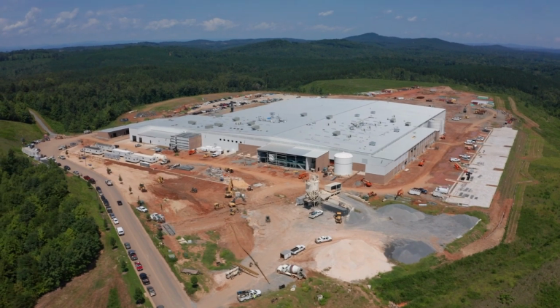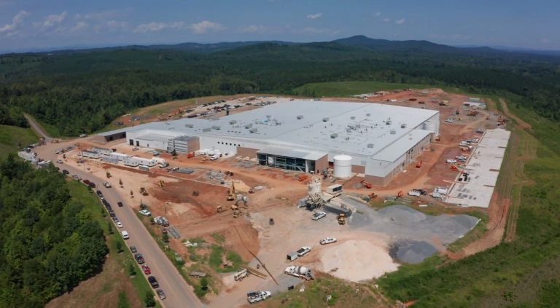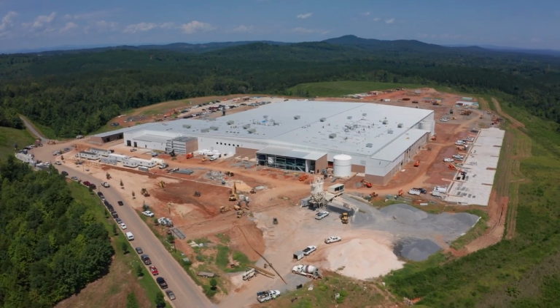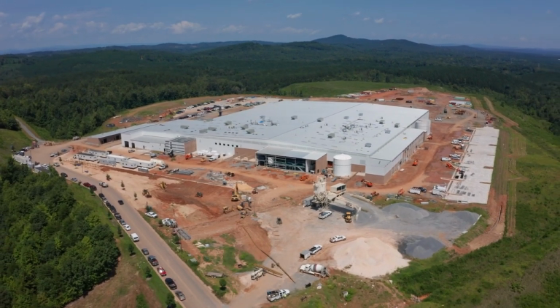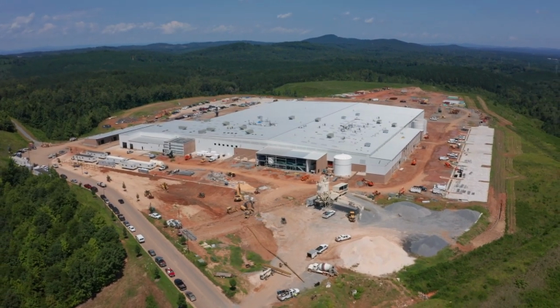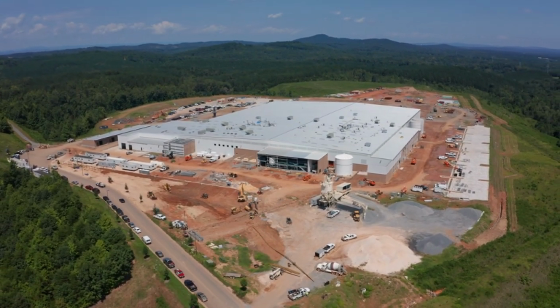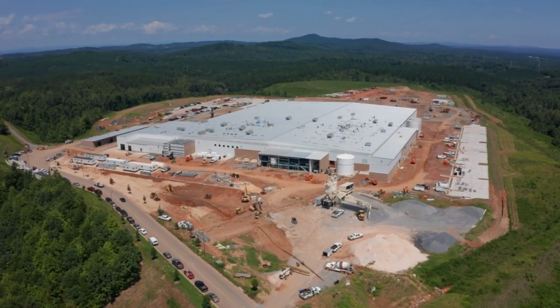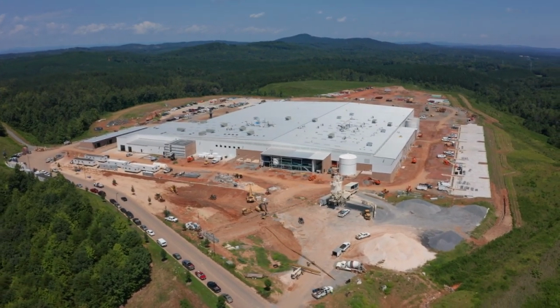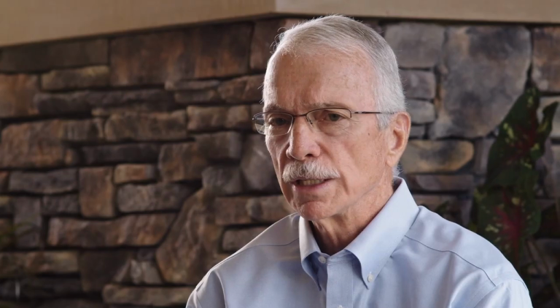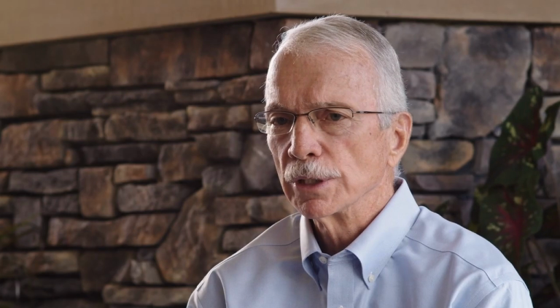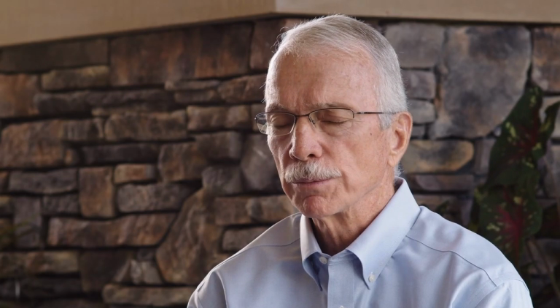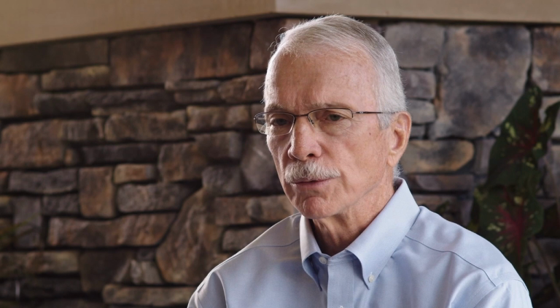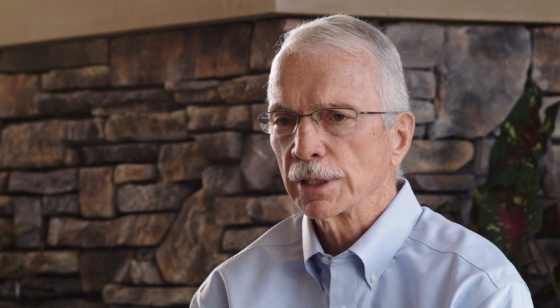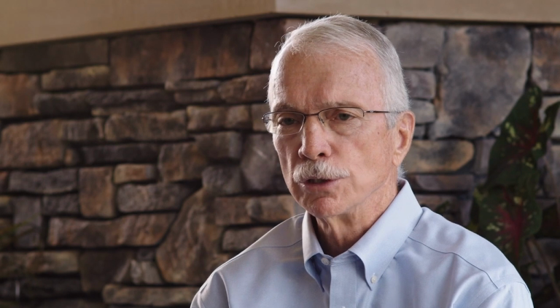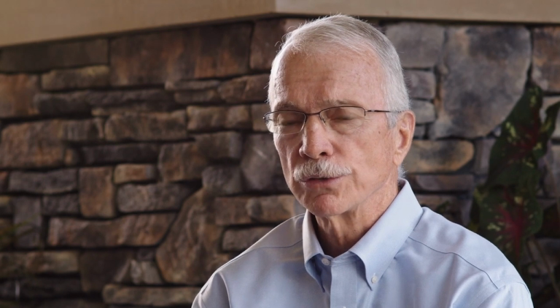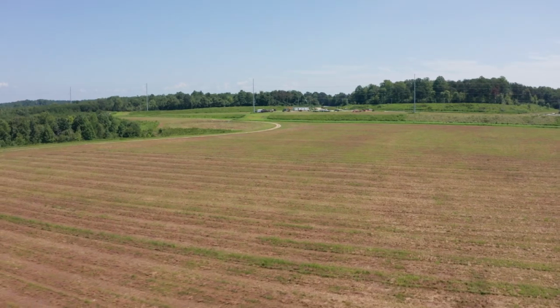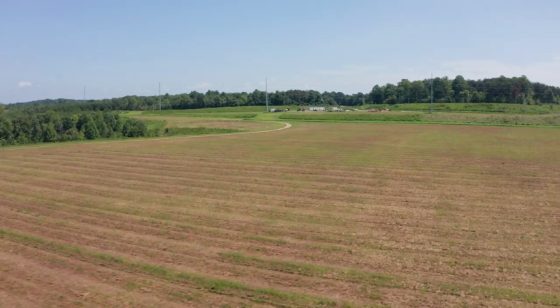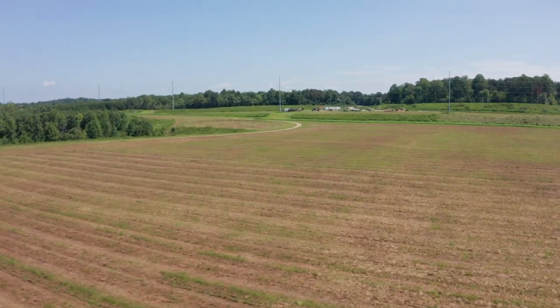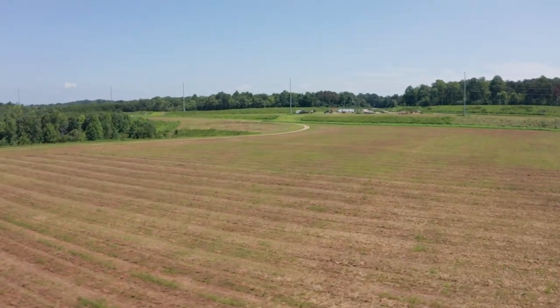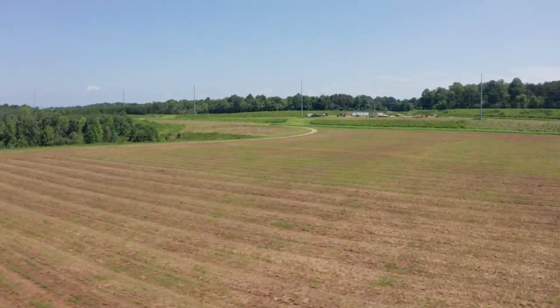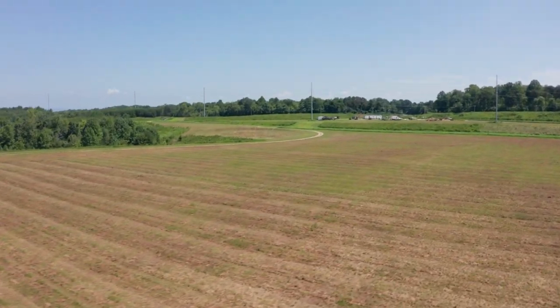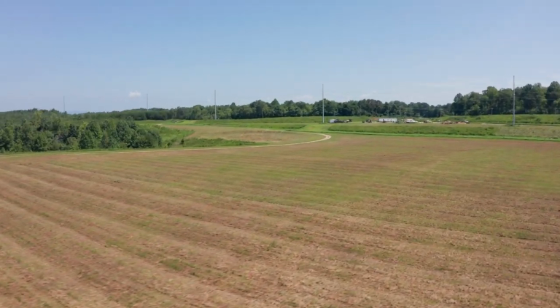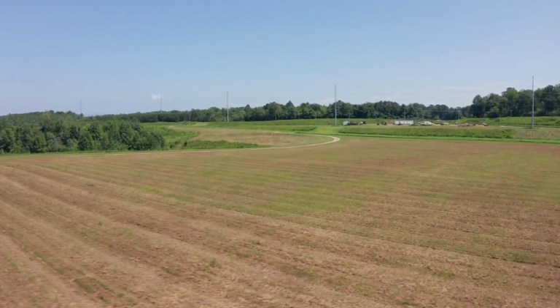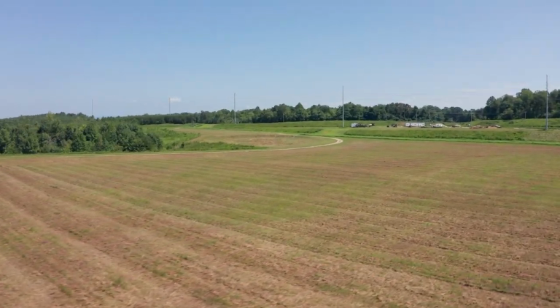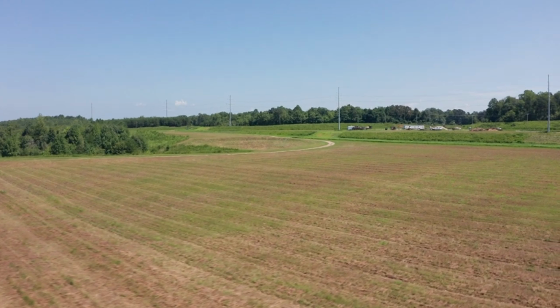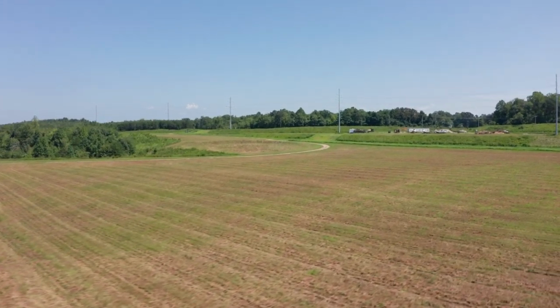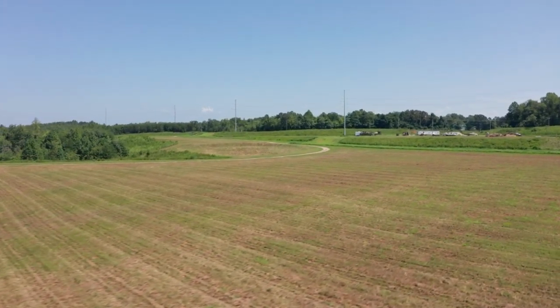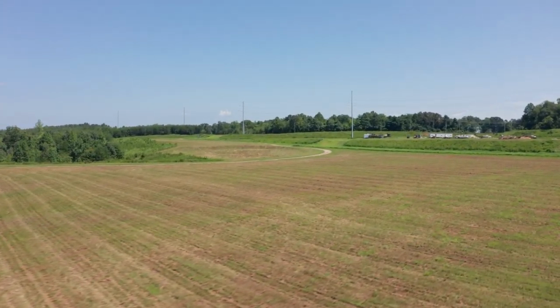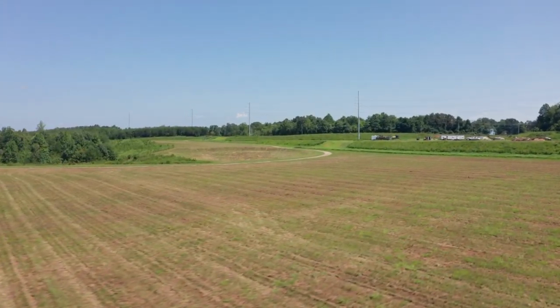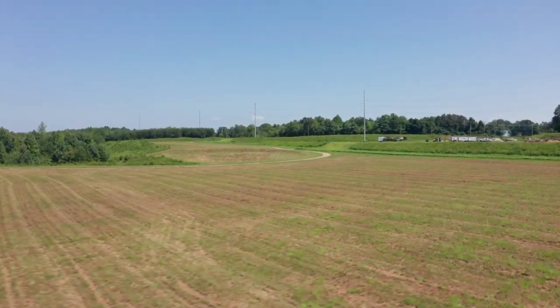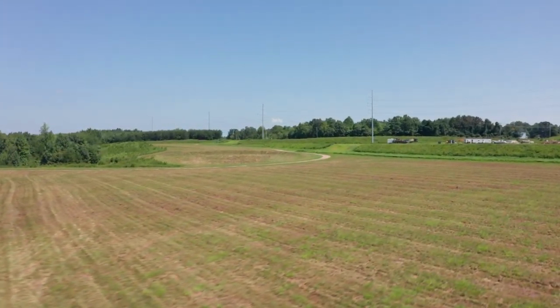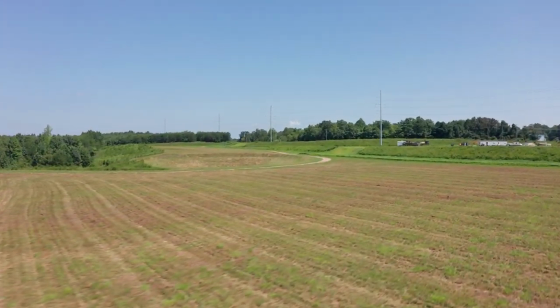So there's $200 million worth of investment going on. One of the things that really helps when a company comes and looks is that those sites are already developed — they're graded. And as part of our incentive package, we offer that land at no cost to the company.